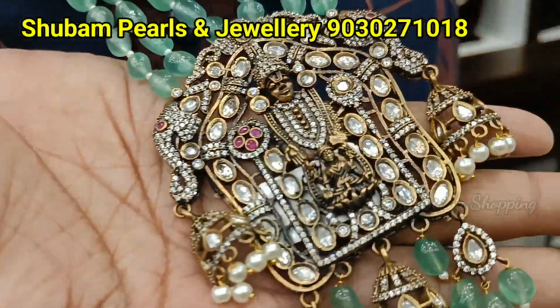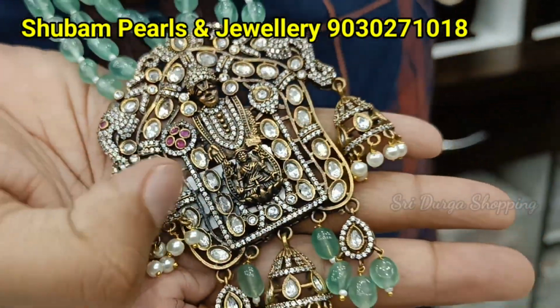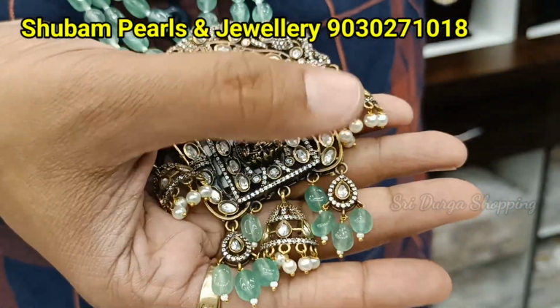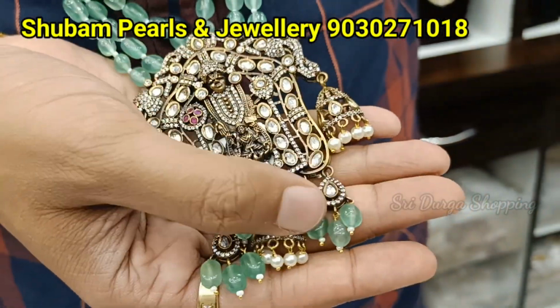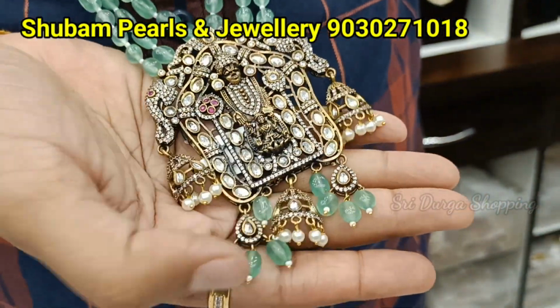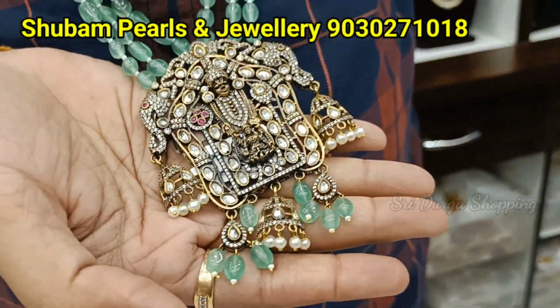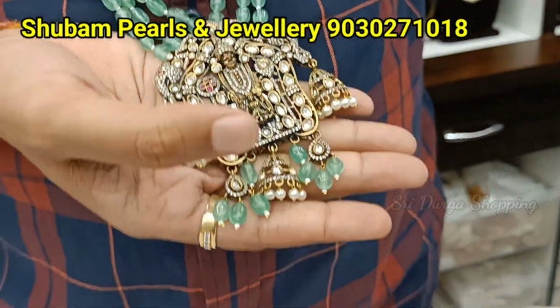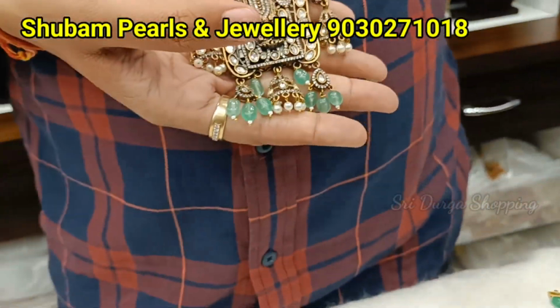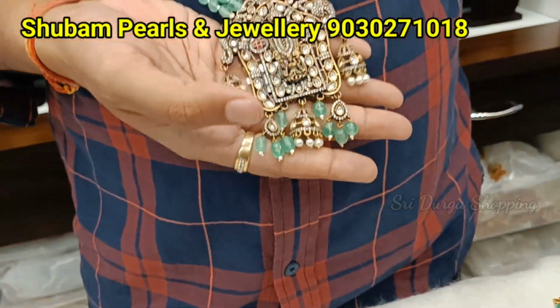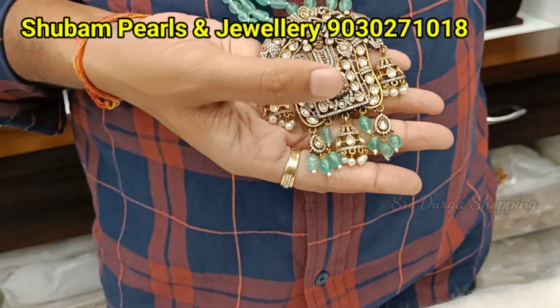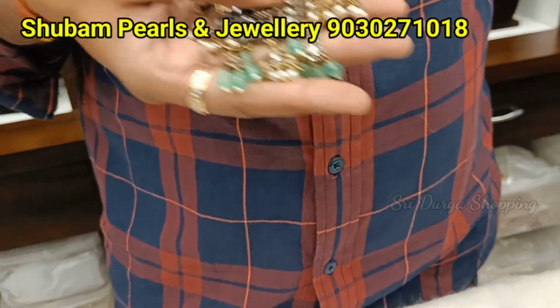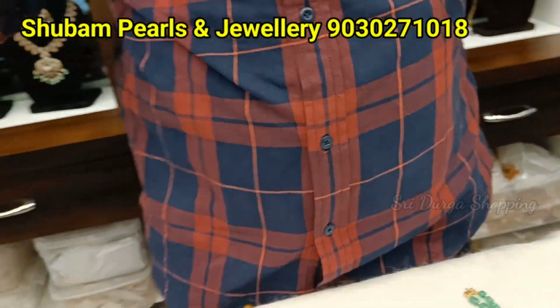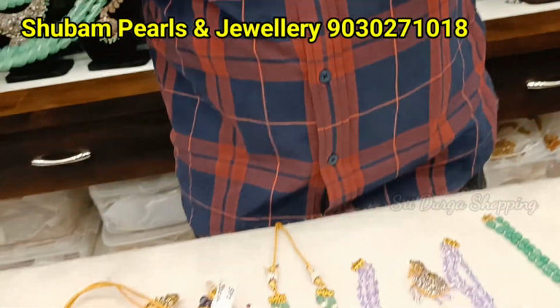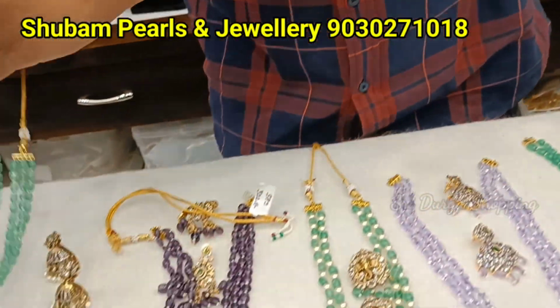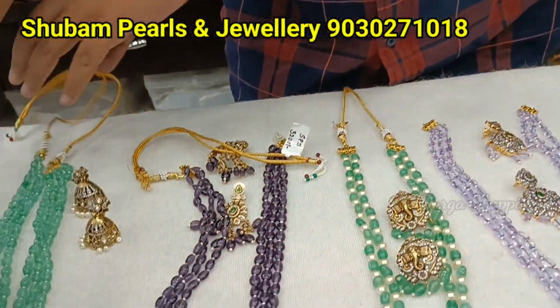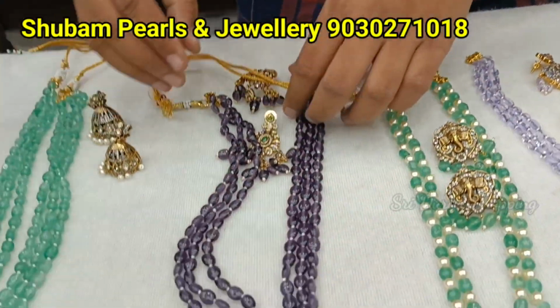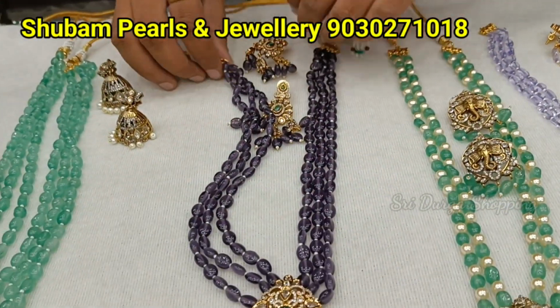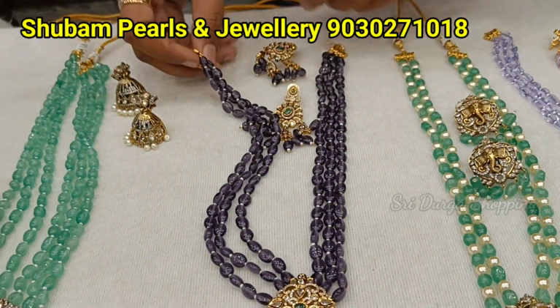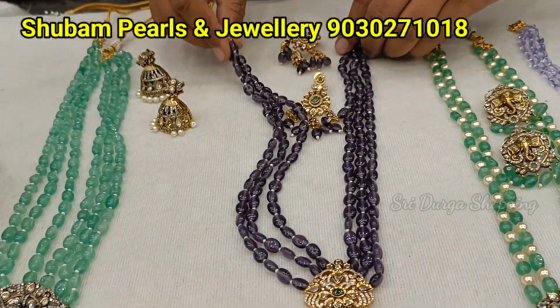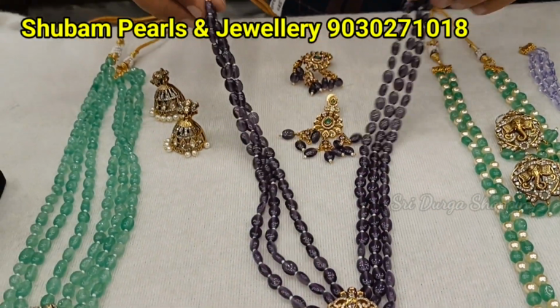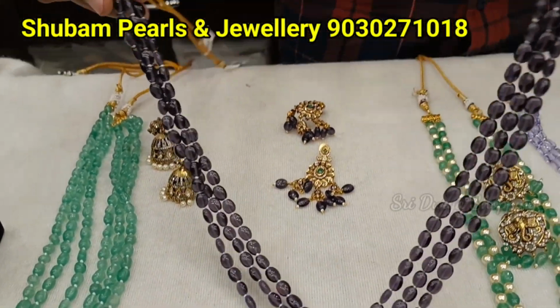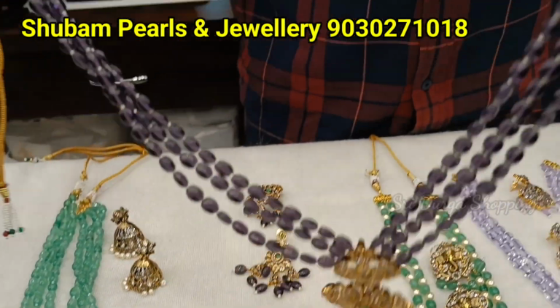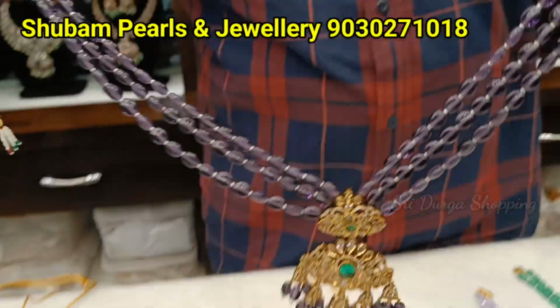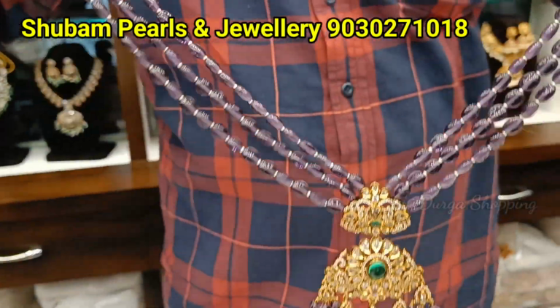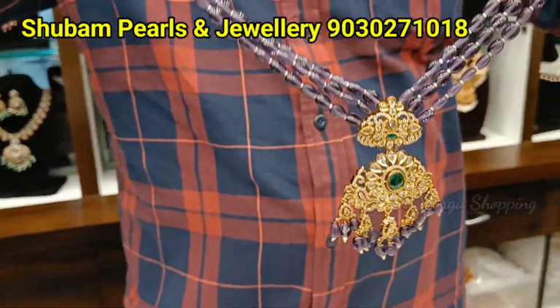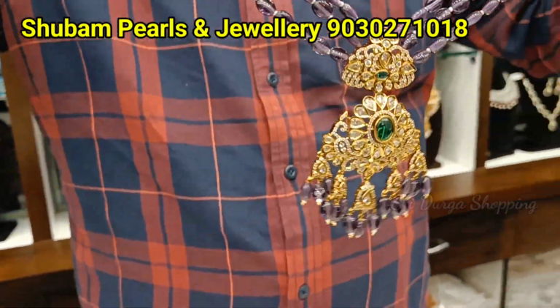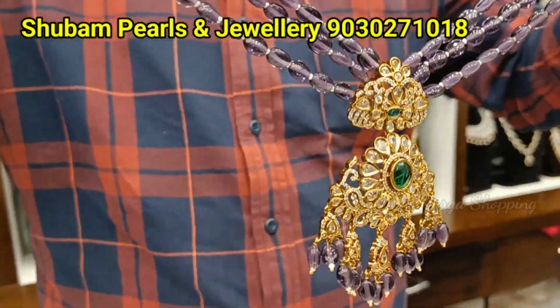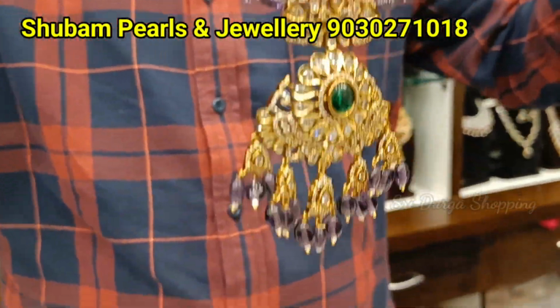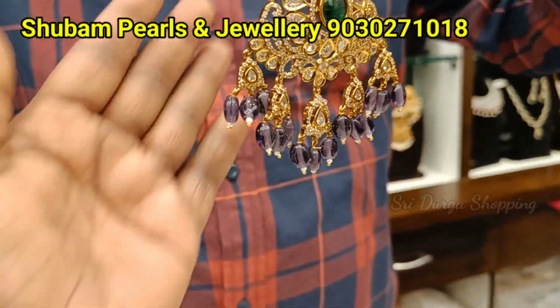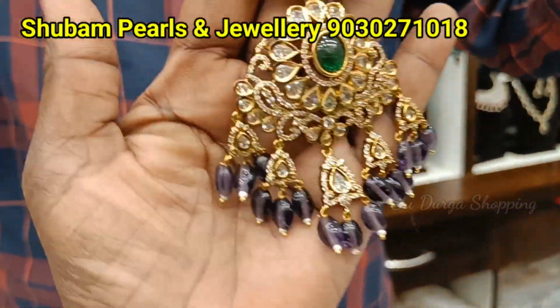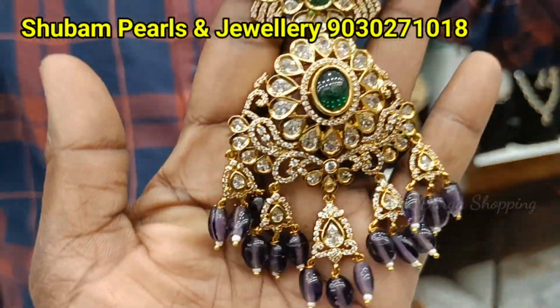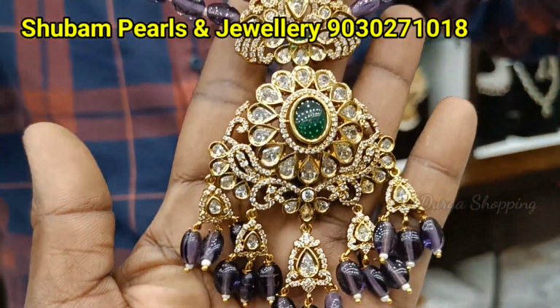You can see Jumka here, here, here. And big pendant. Victorian polish. Then we are coming up with amethyst beads madam. Very trendy beads madam. Three lines.